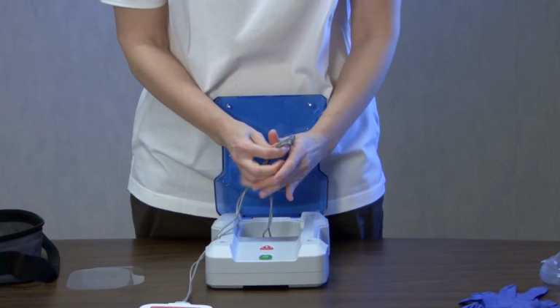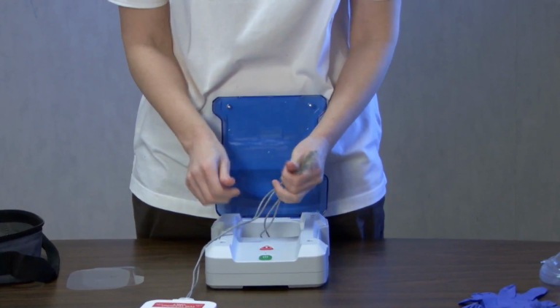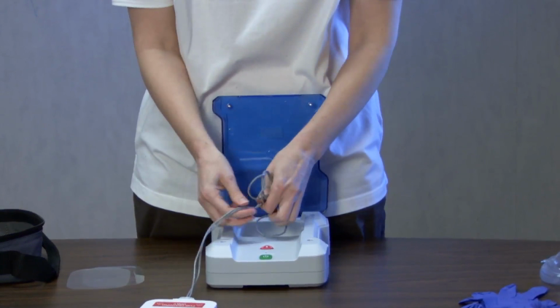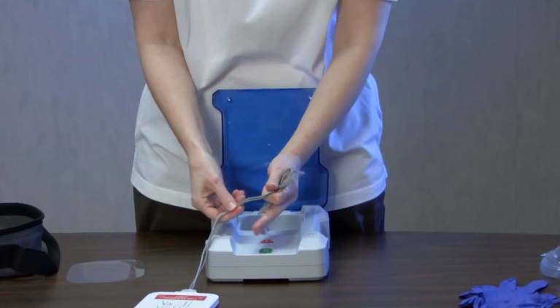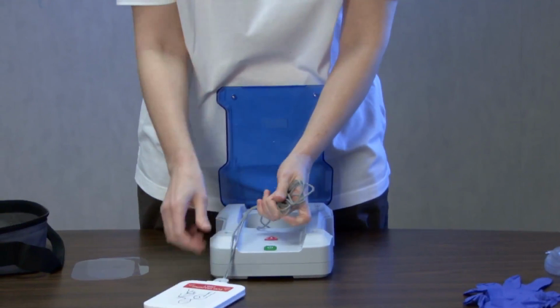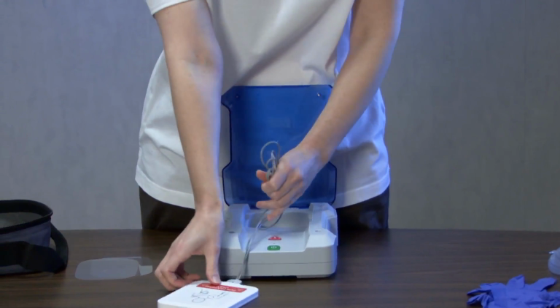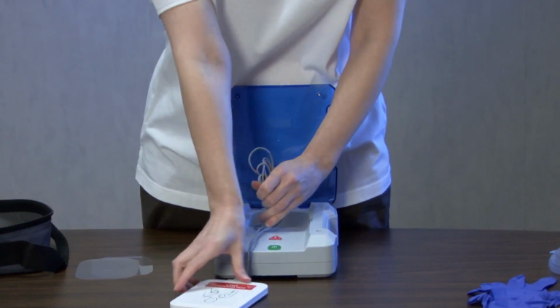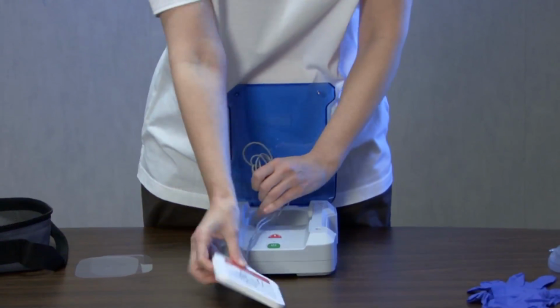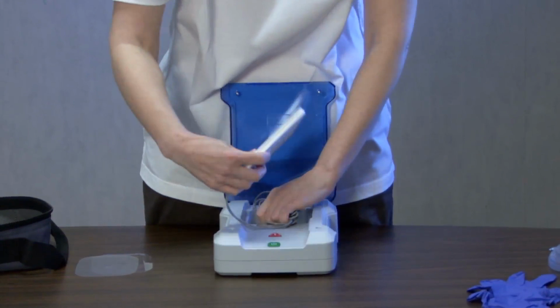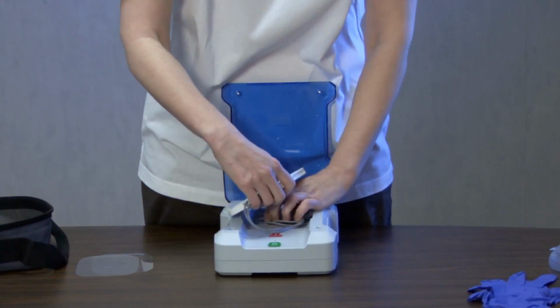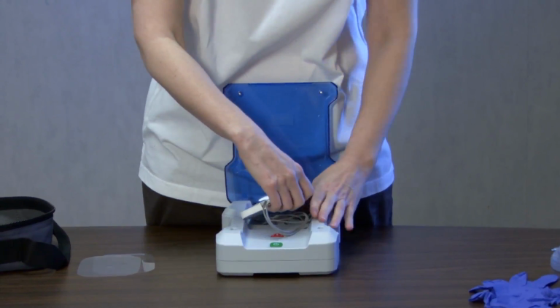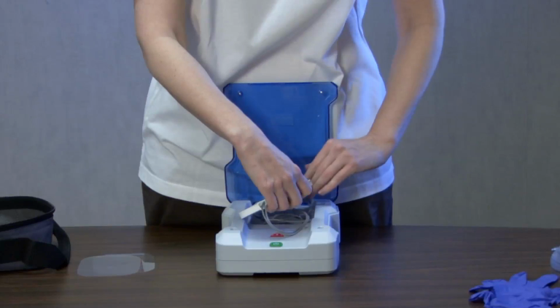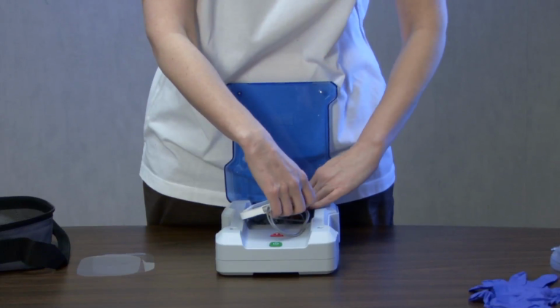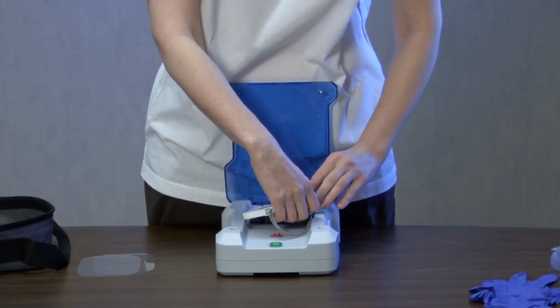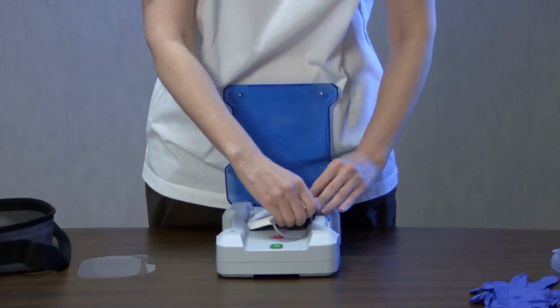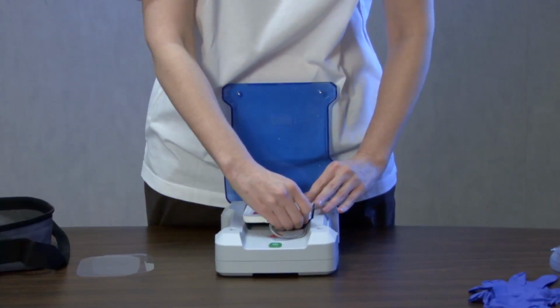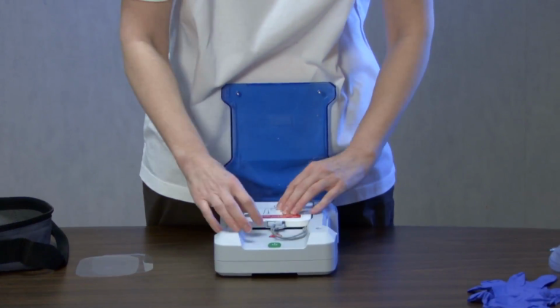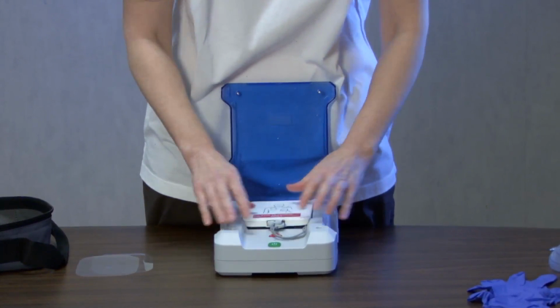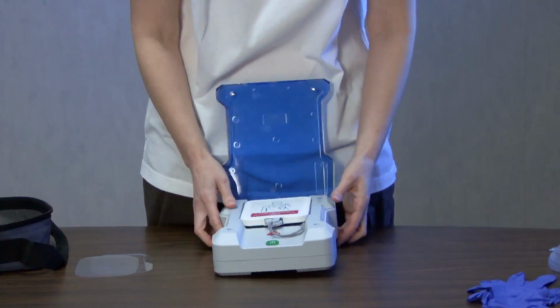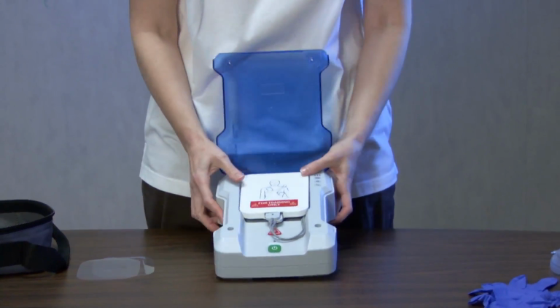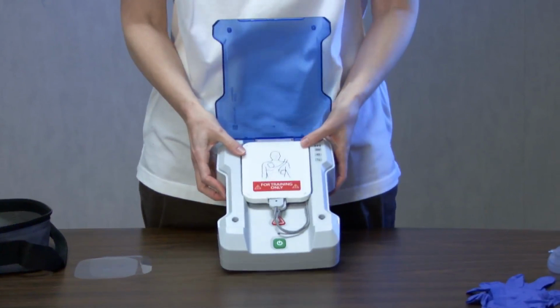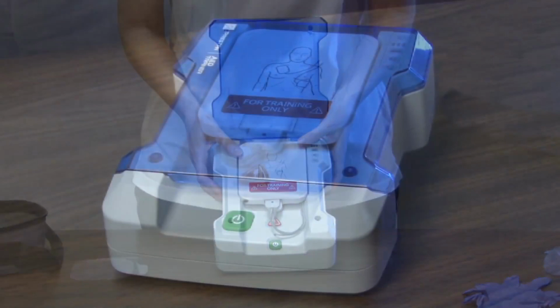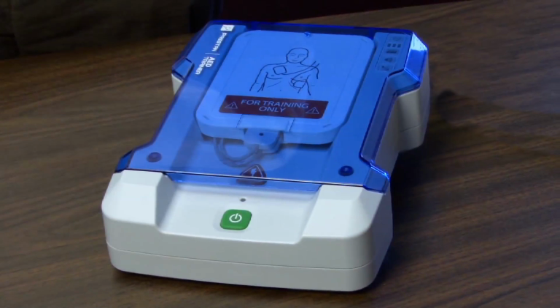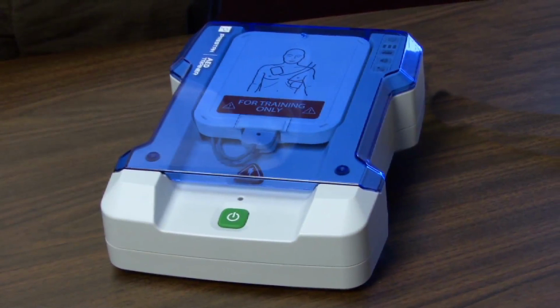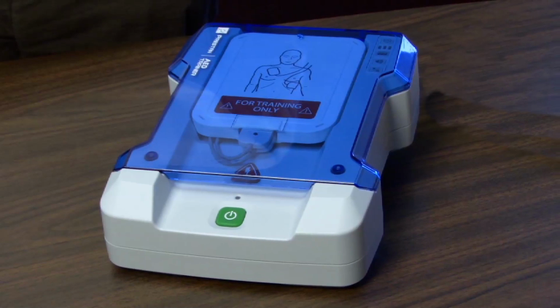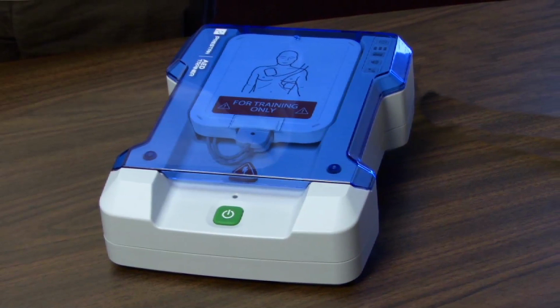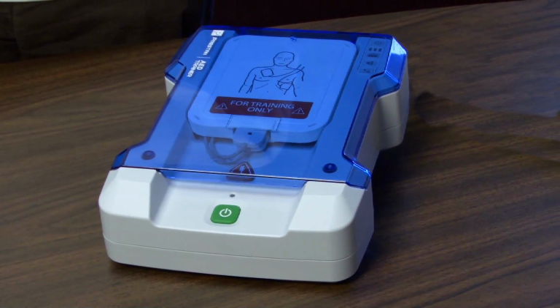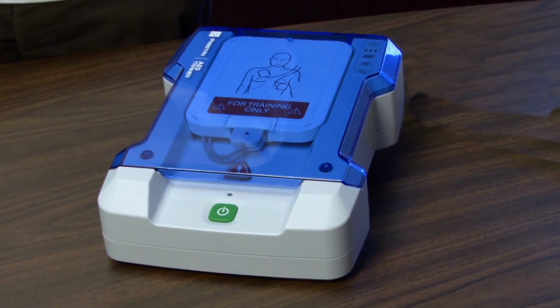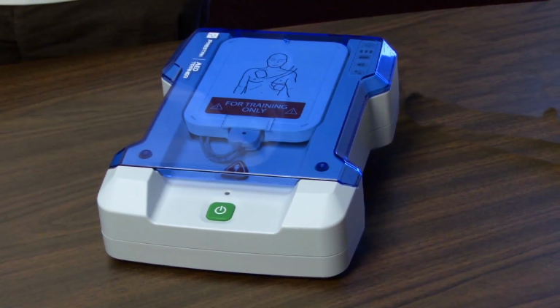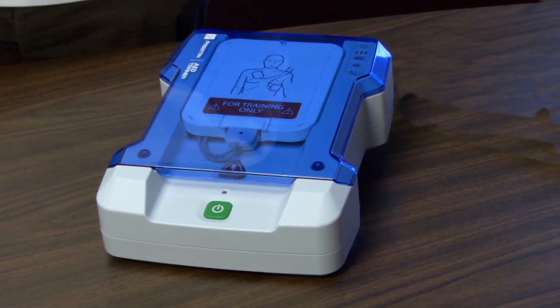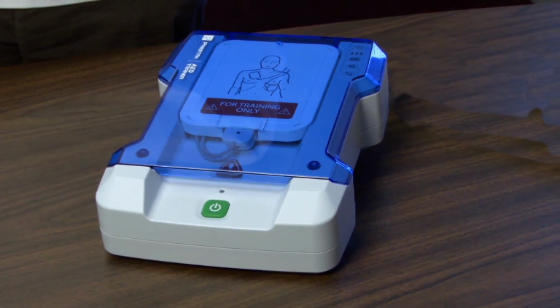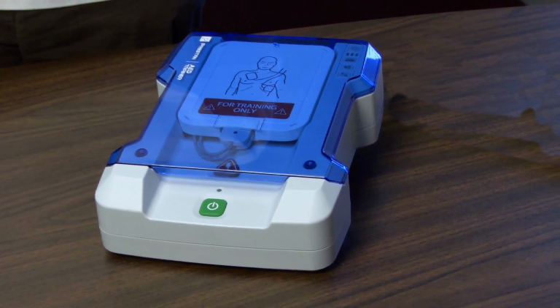Coil the cables, leaving a small loop where the cables connect to the training pad case. Place the cables in the well of the unit and cover them with the pad case. Close the unit's blue flip-top lid and your Preston Professional AED Trainer is ready for use.